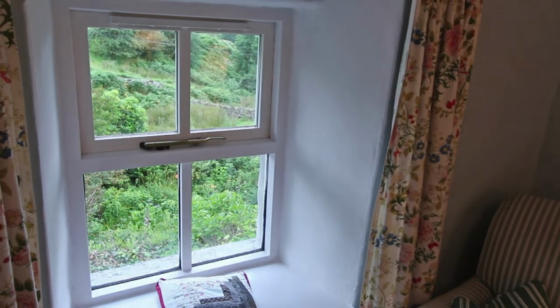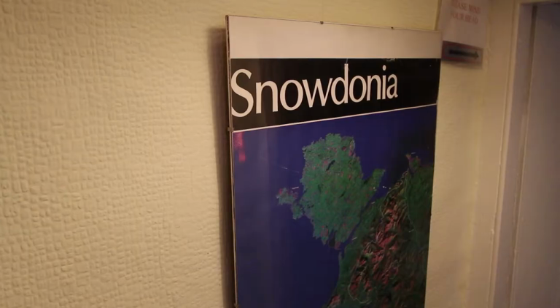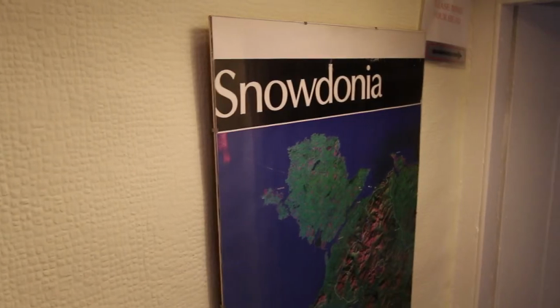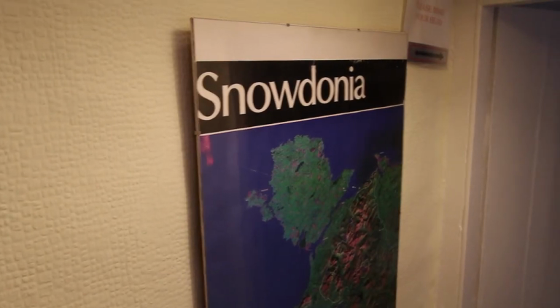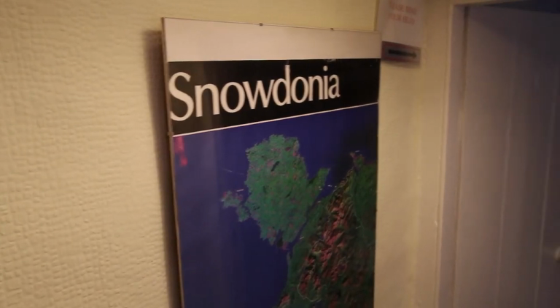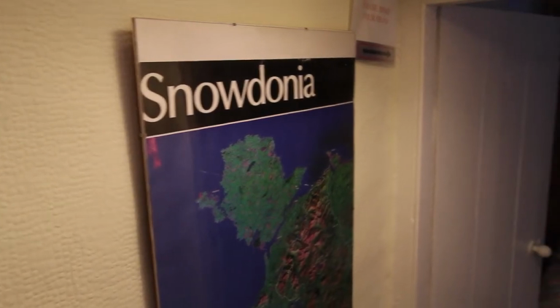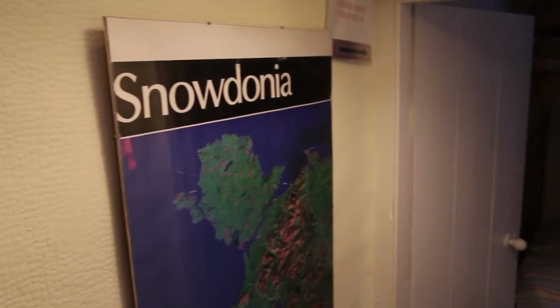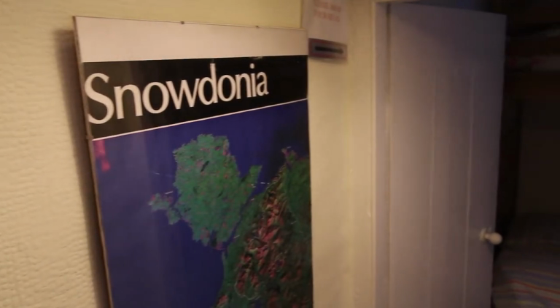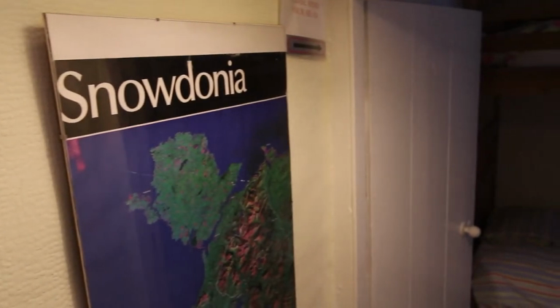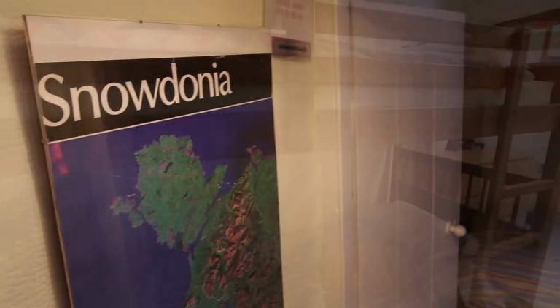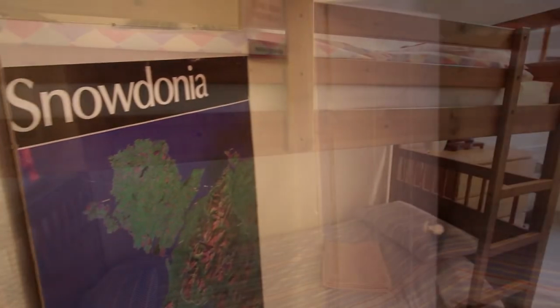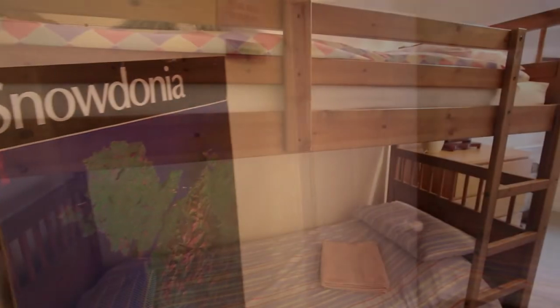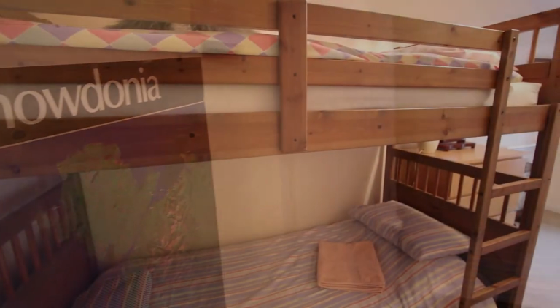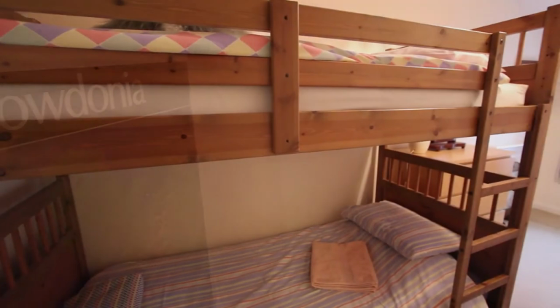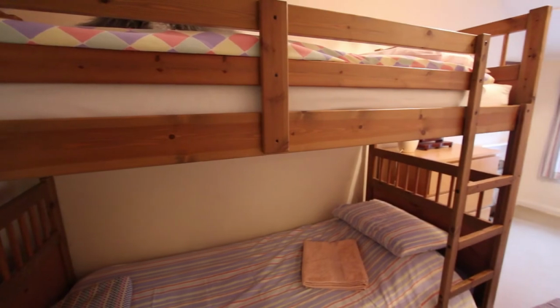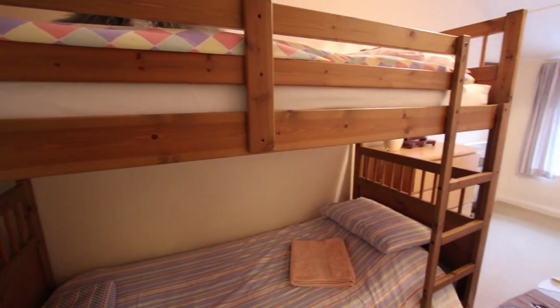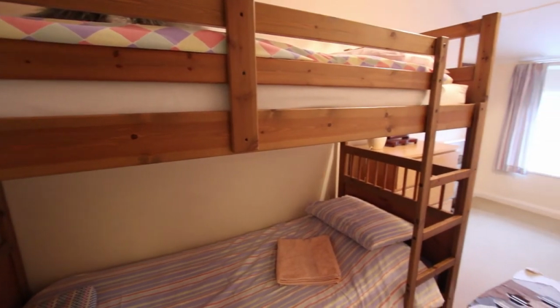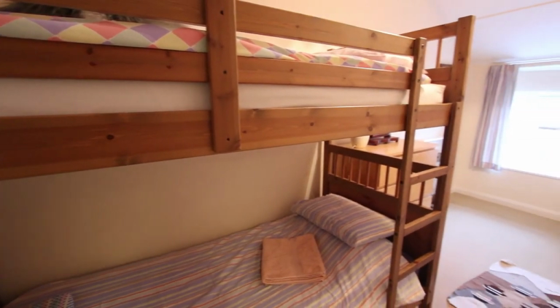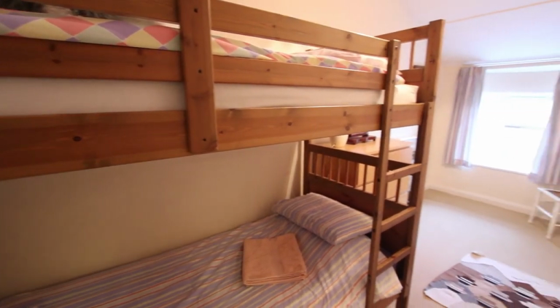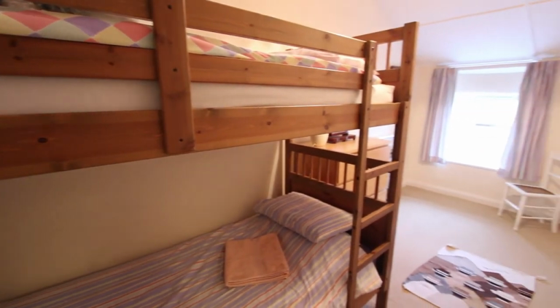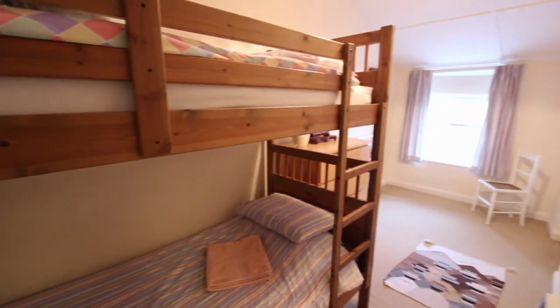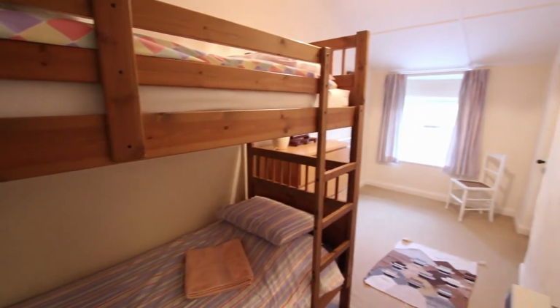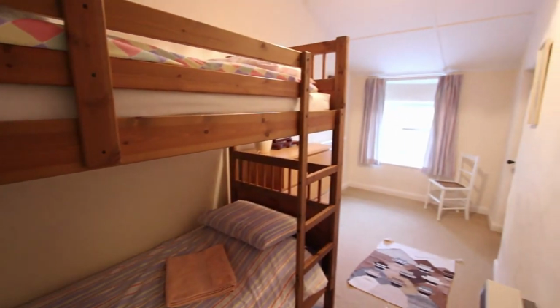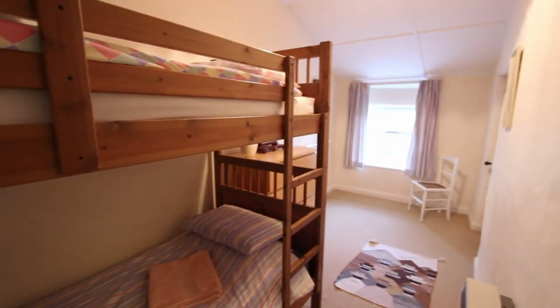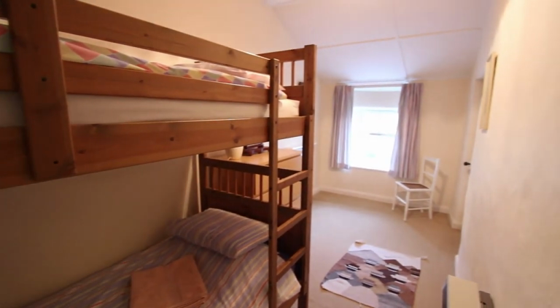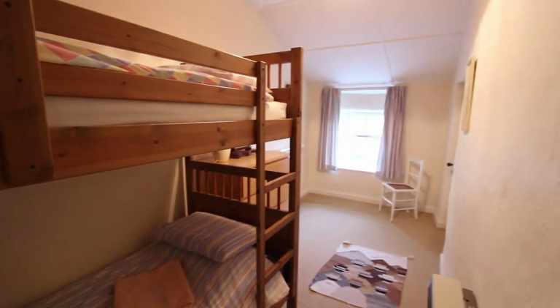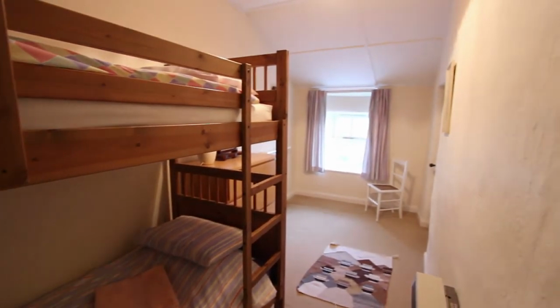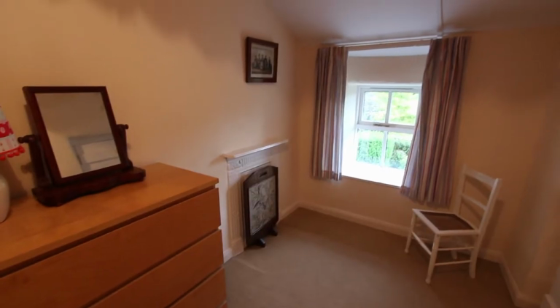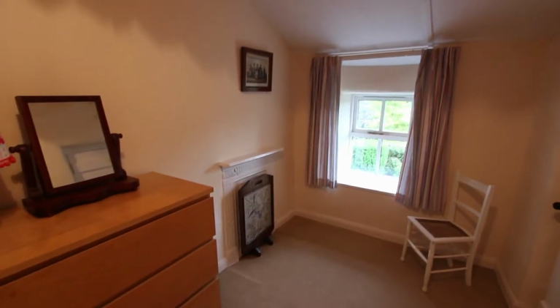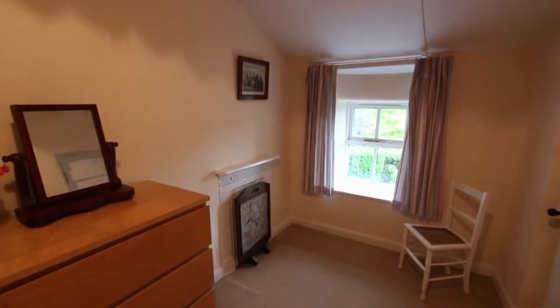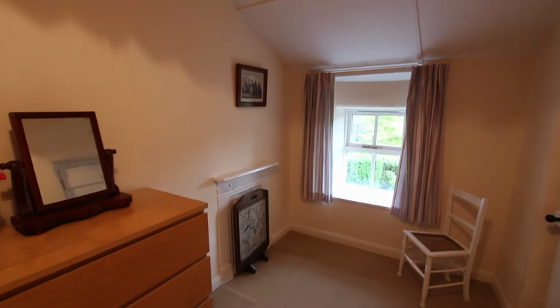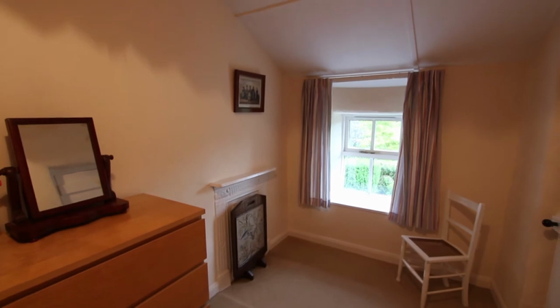Now across the landing to the other upstairs bedroom. It's got bunks at one end at the moment, which leaves the other end completely clear for furniture and storage or whatever.